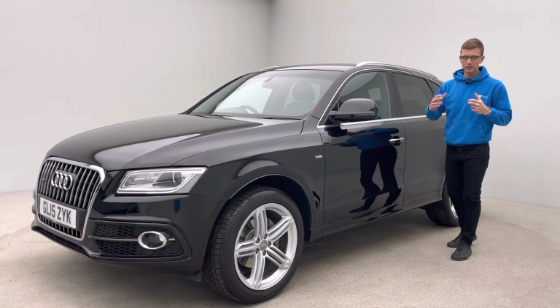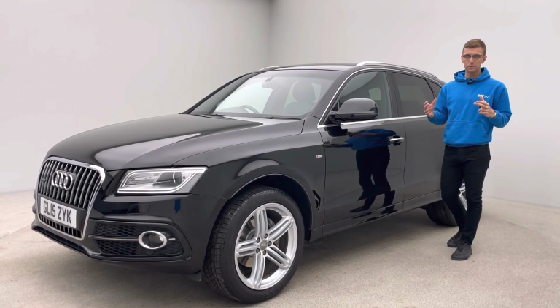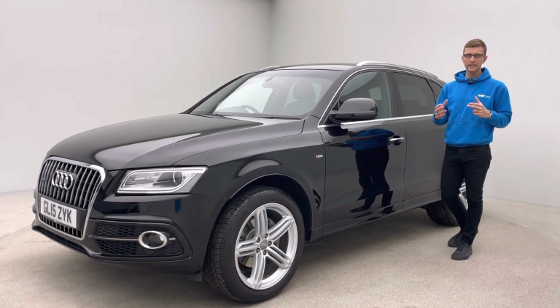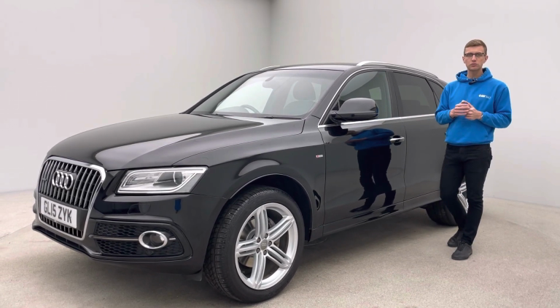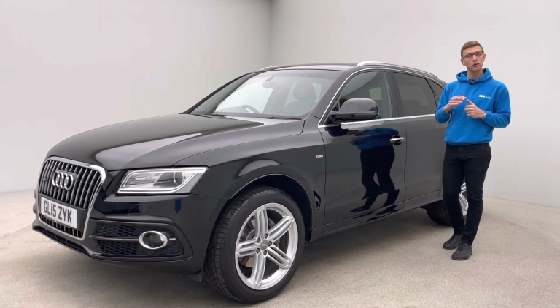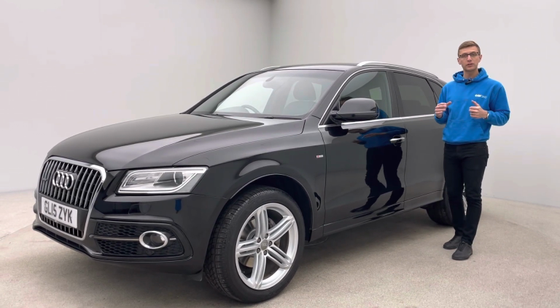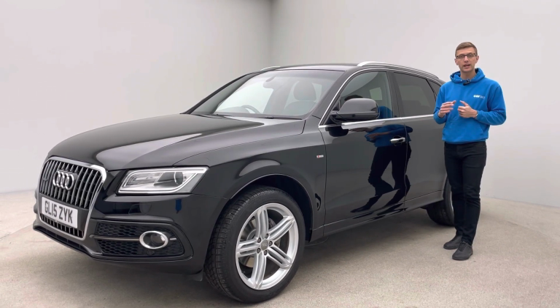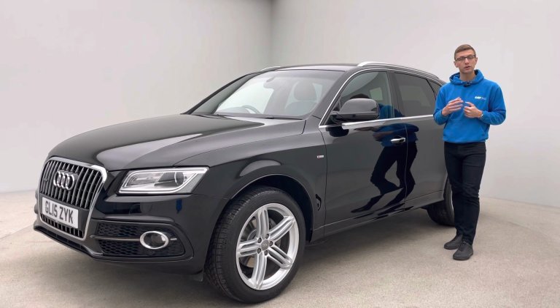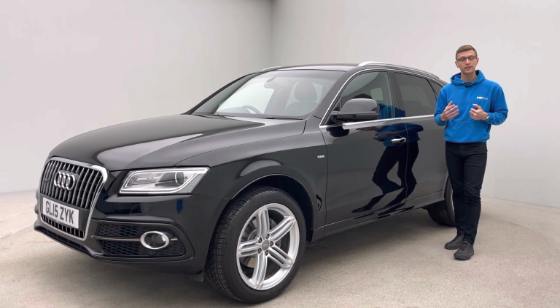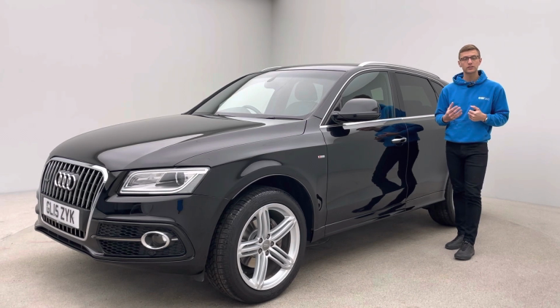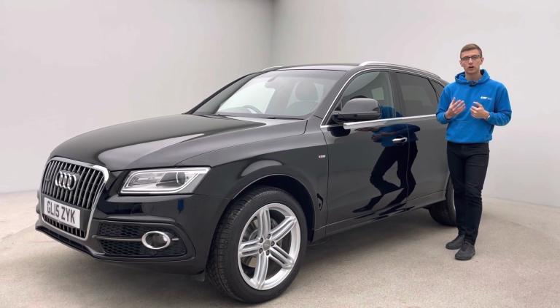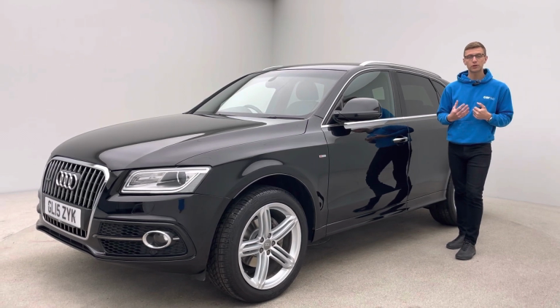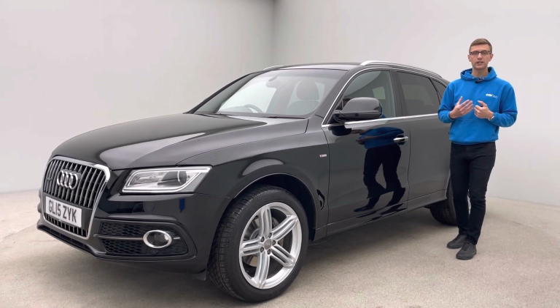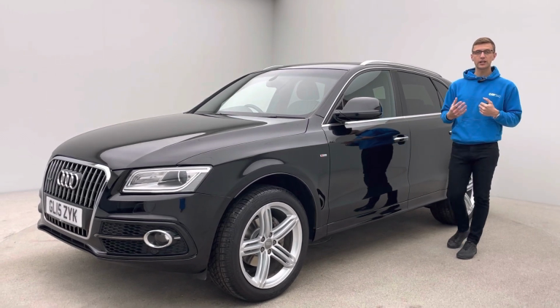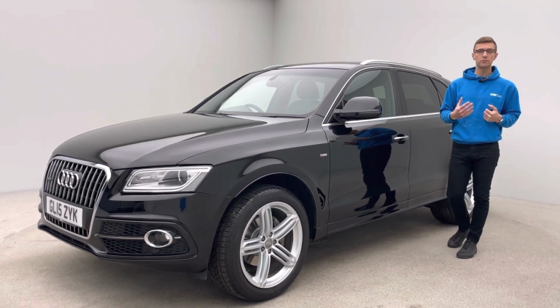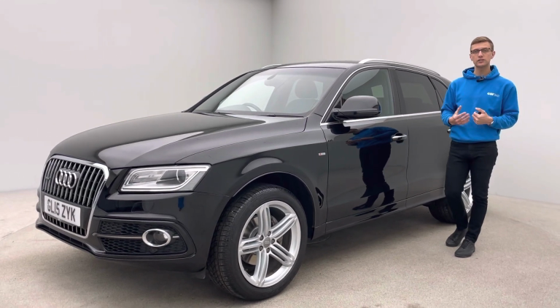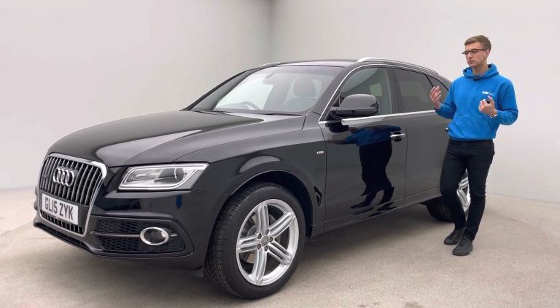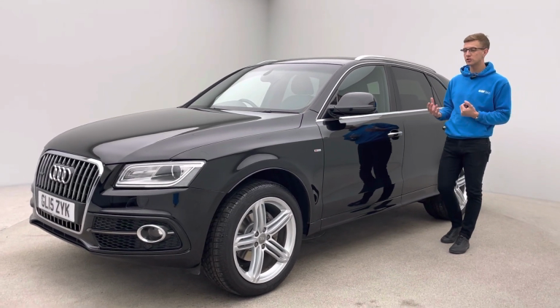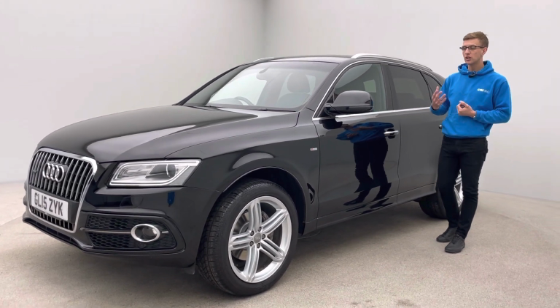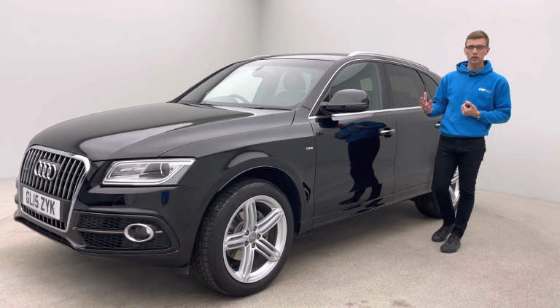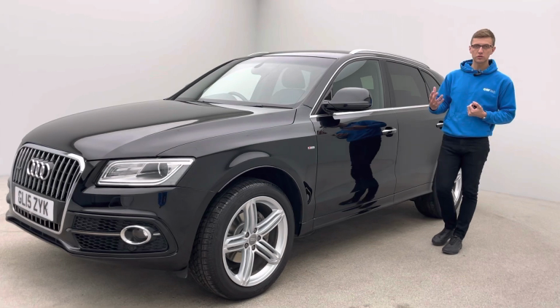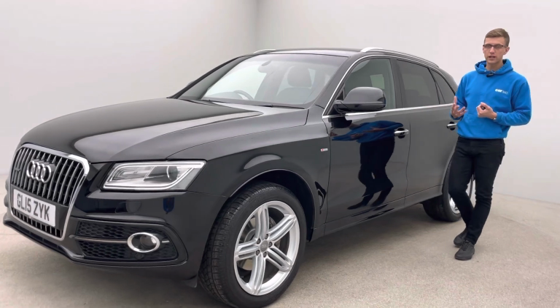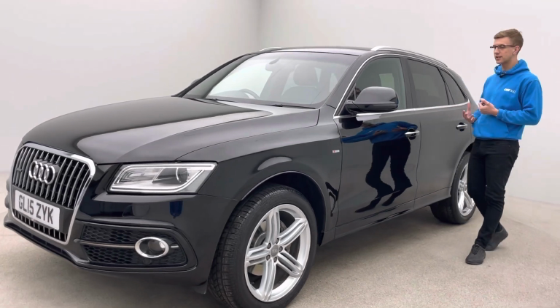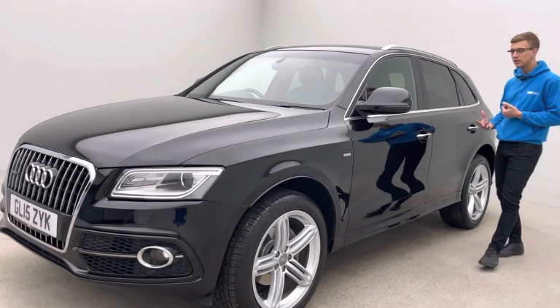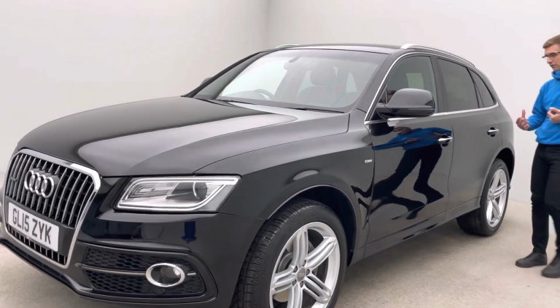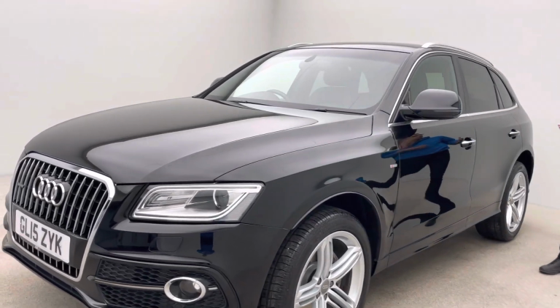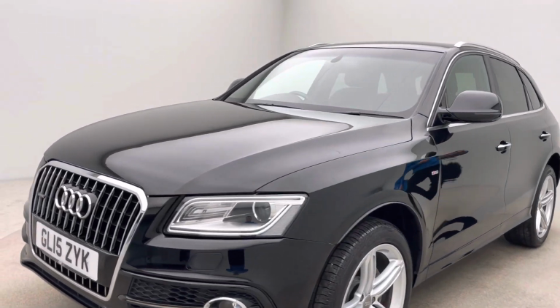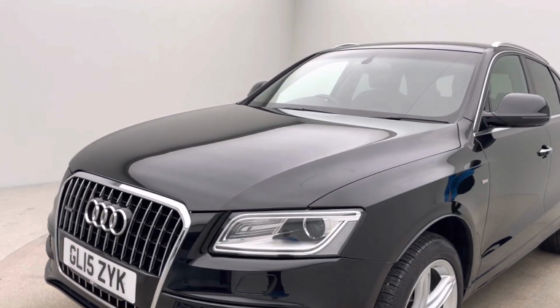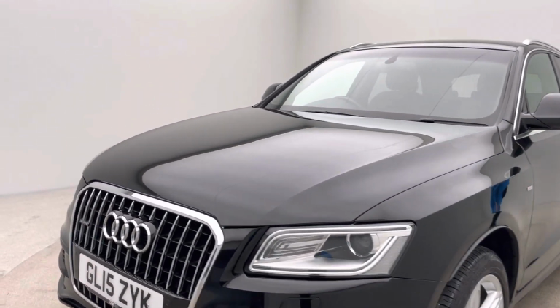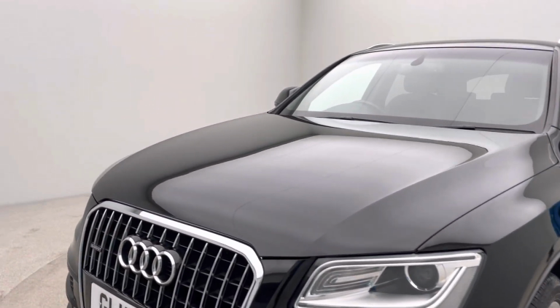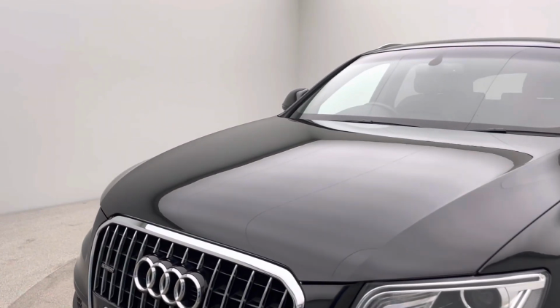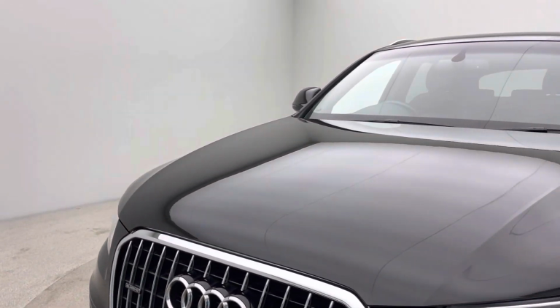This car has been prepared in-house. We do all our preparation in-house — we've got our own detailers, our own bodywork technicians and our own mechanics, which allows us to produce all our cars to a really high standard. And hopefully as you look around you'll be able to see how well this vehicle is prepared.